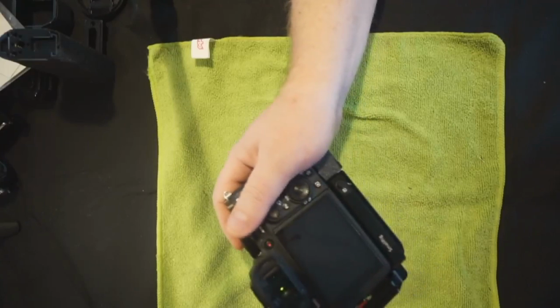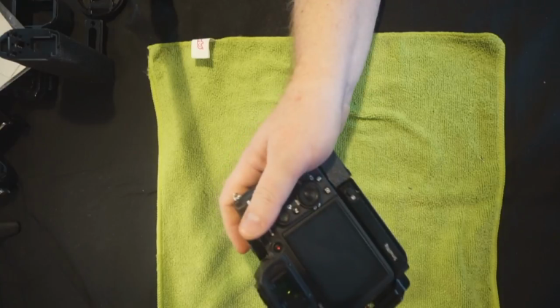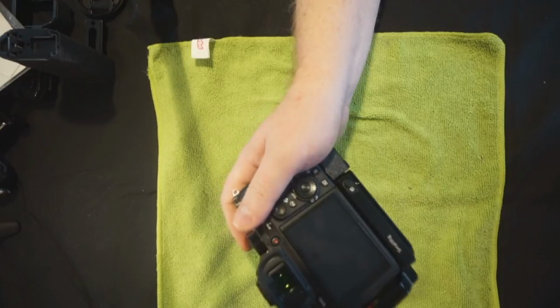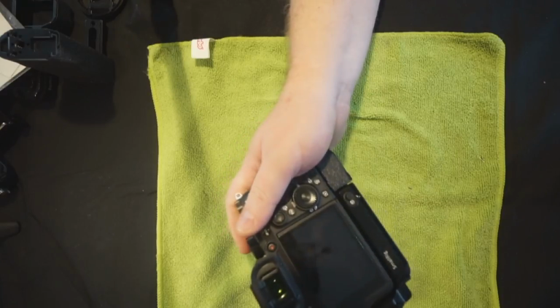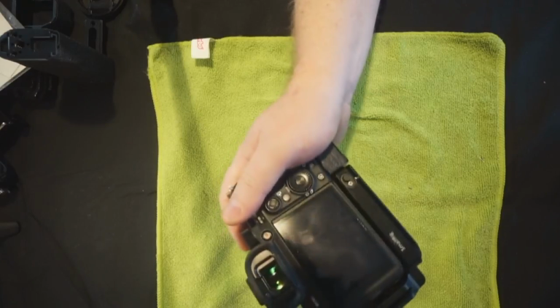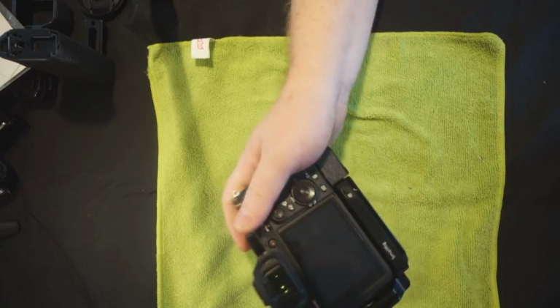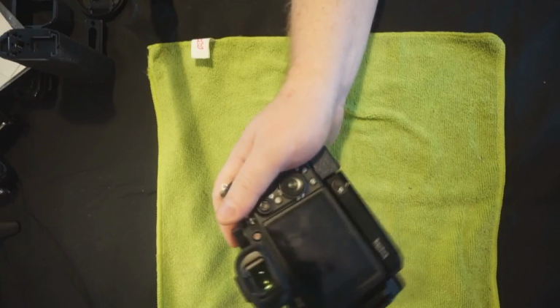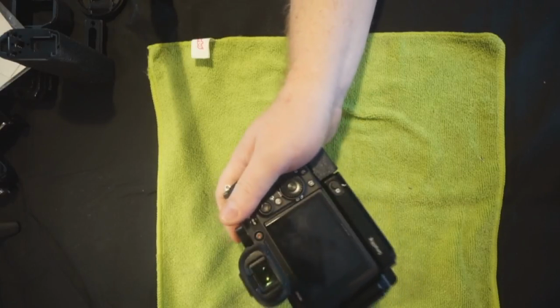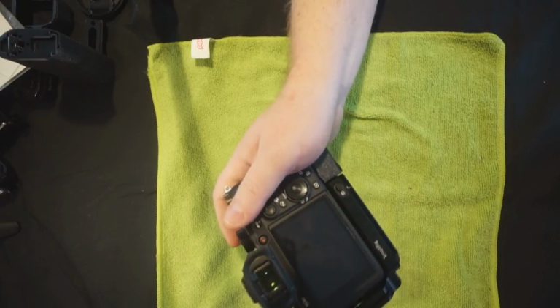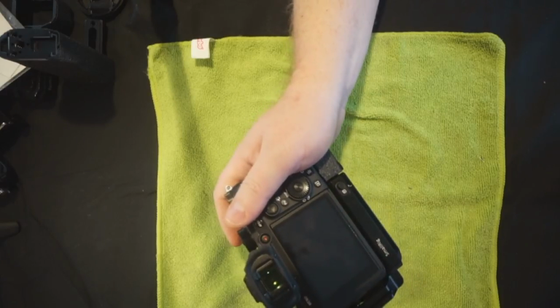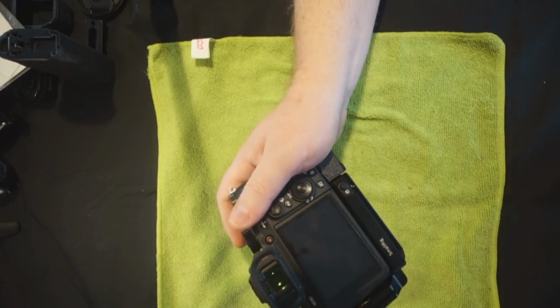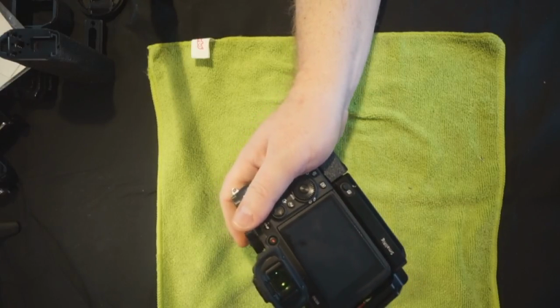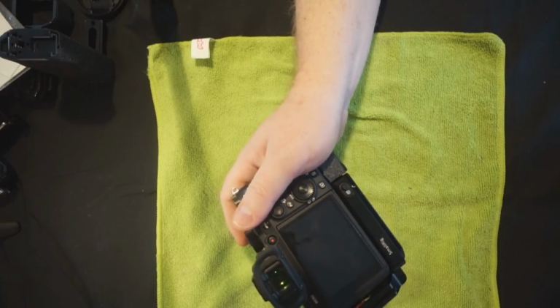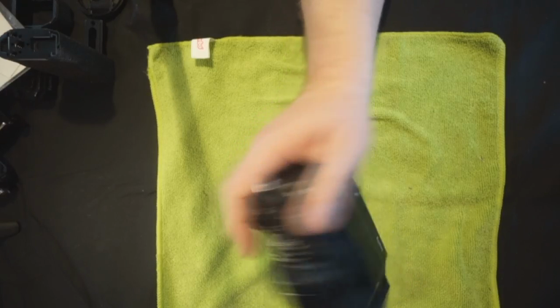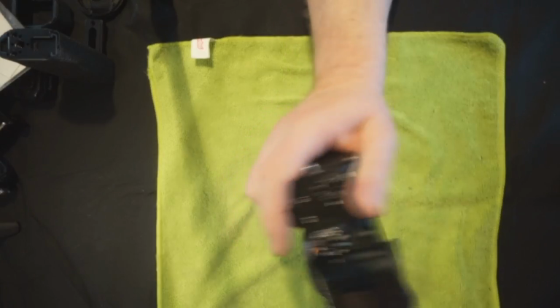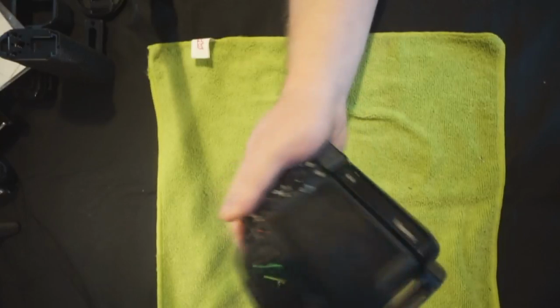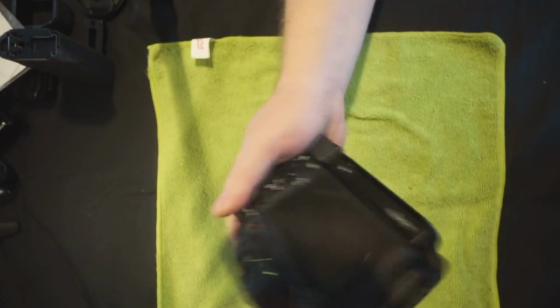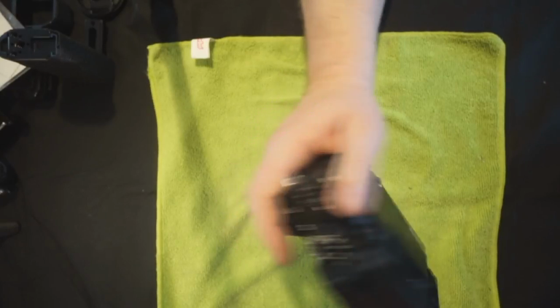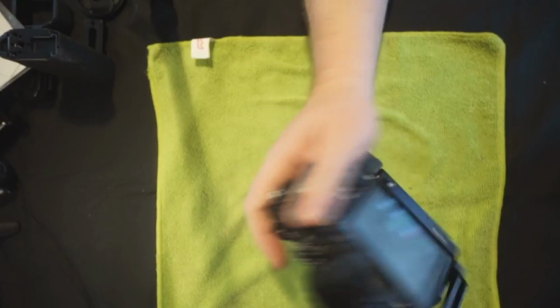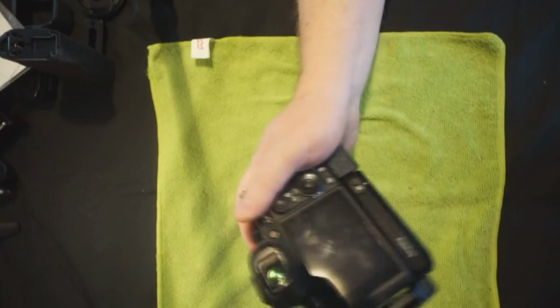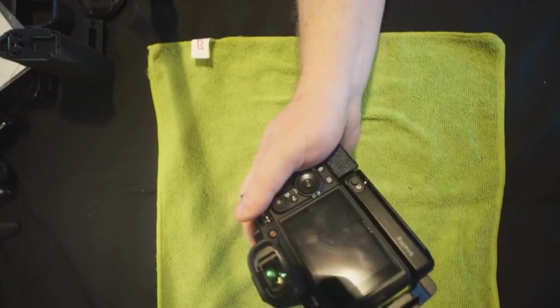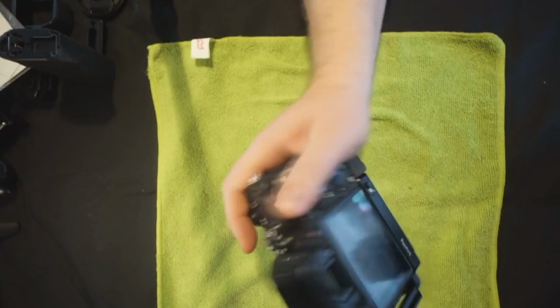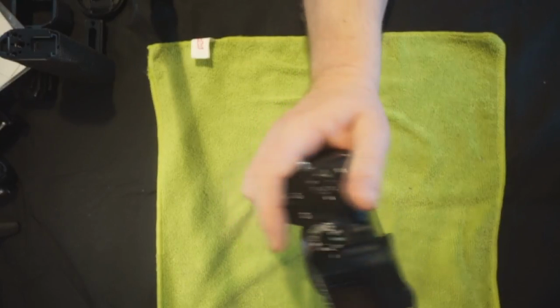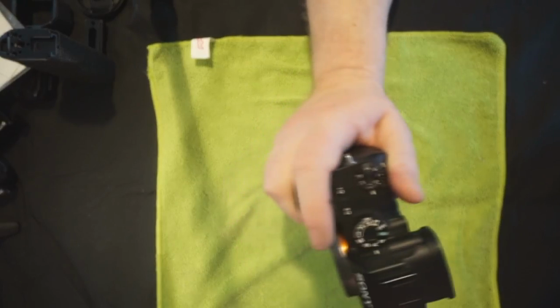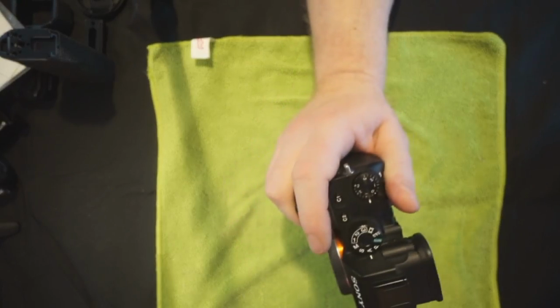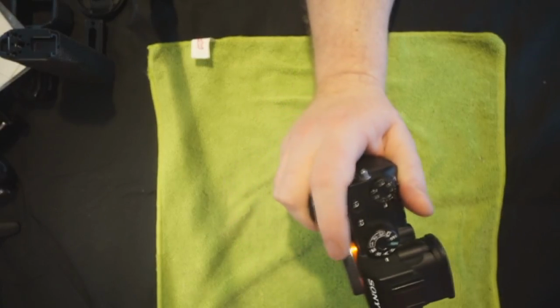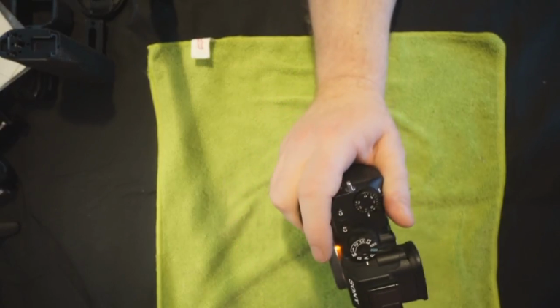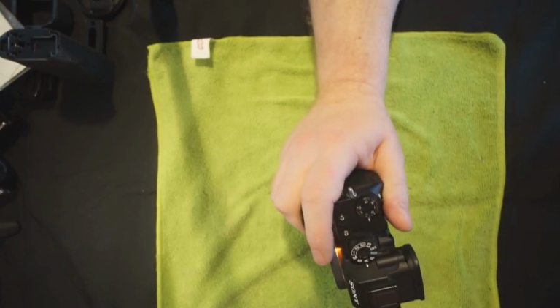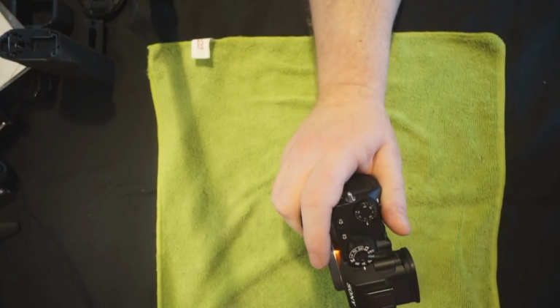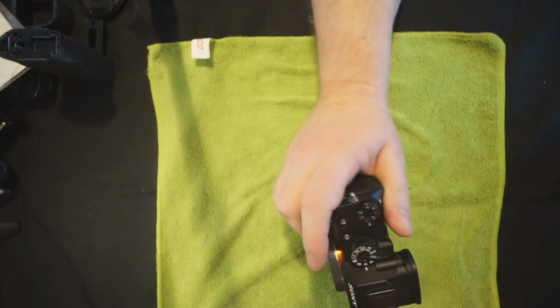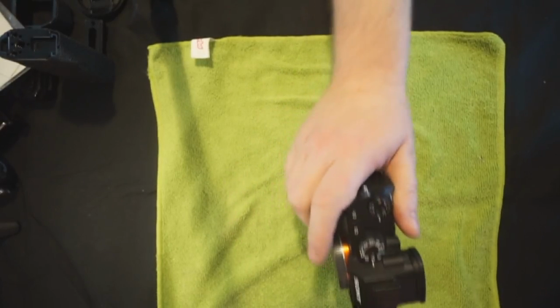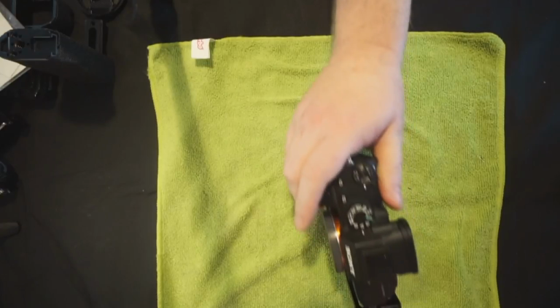It feels more connected to the rest of the camera simply because you don't have this metal feeling anymore. You now feel the tape, which you're also feeling when you're touching the rest of the body. The same is true from the top view - because your hand is over here it kind of feels the same warmth, especially if you are walking outside with it.